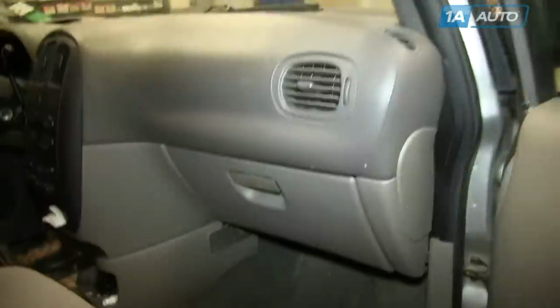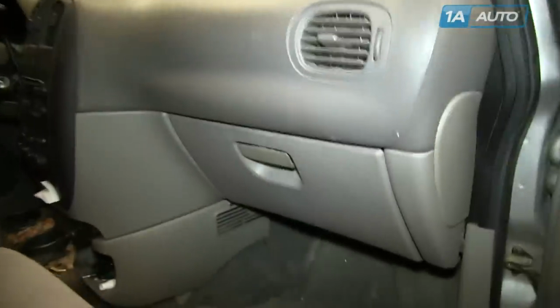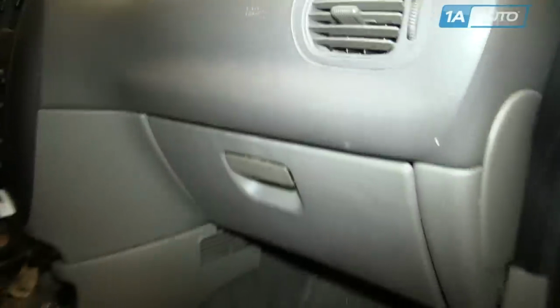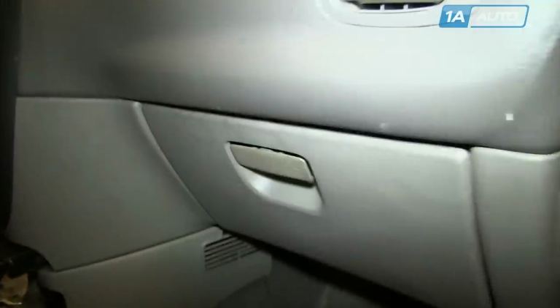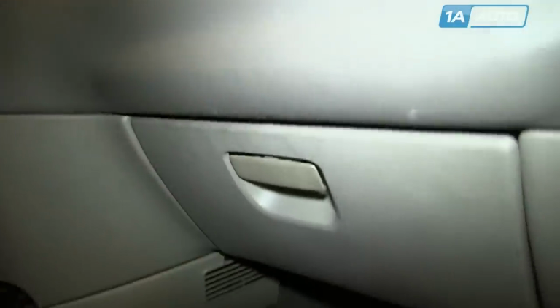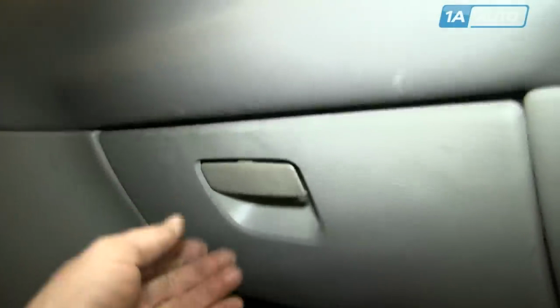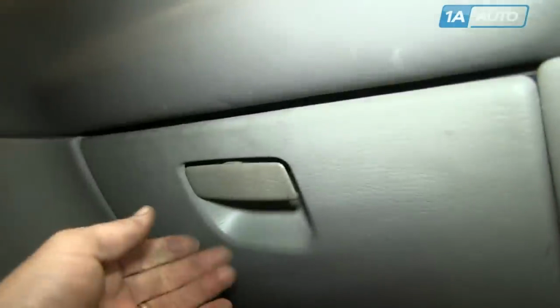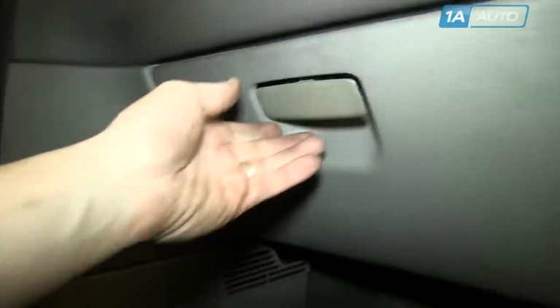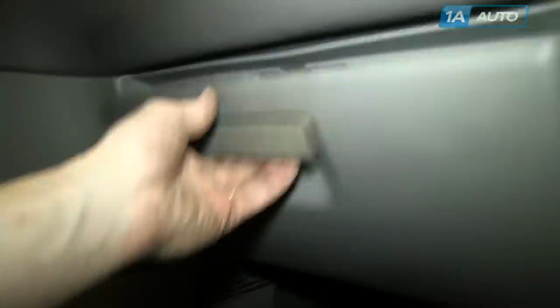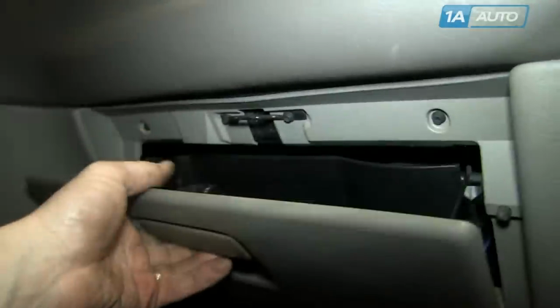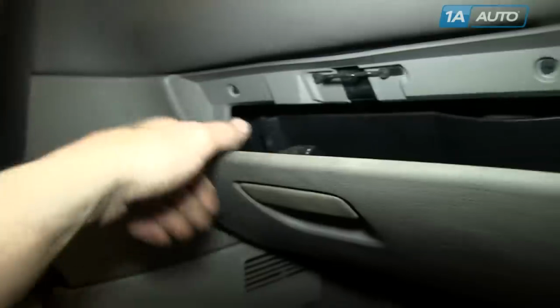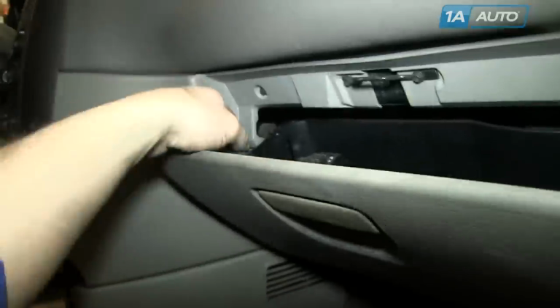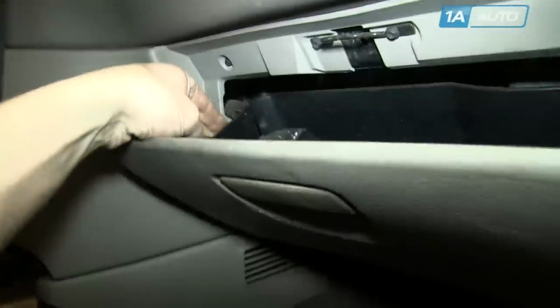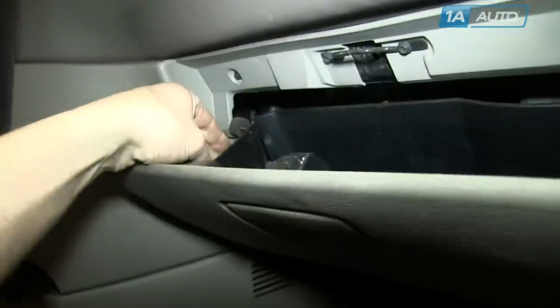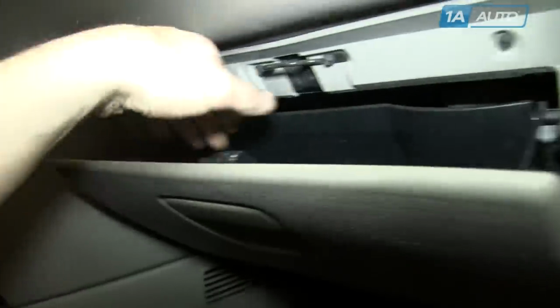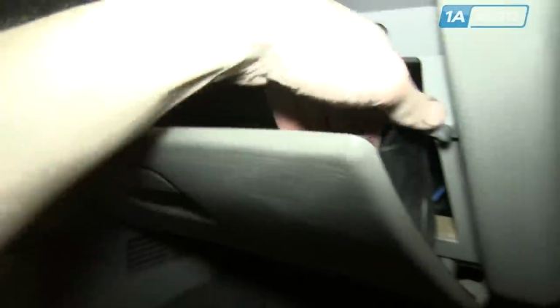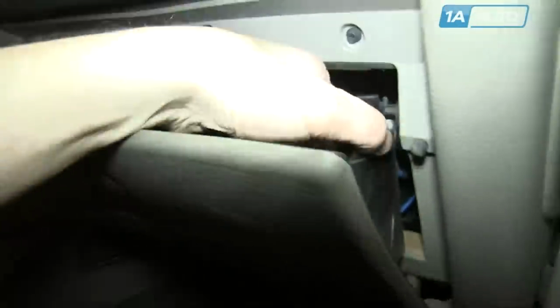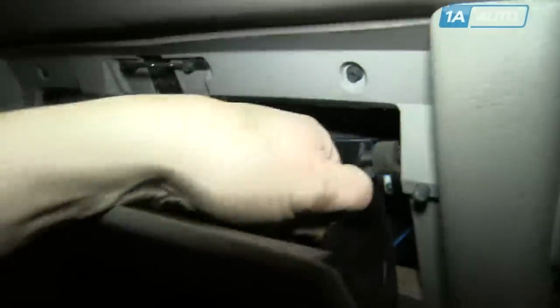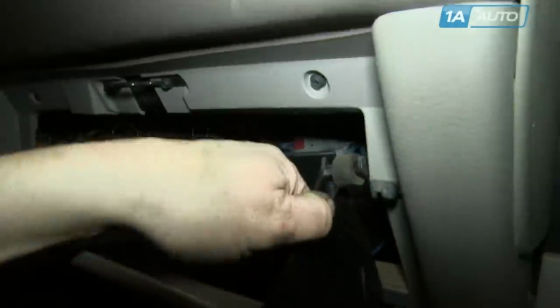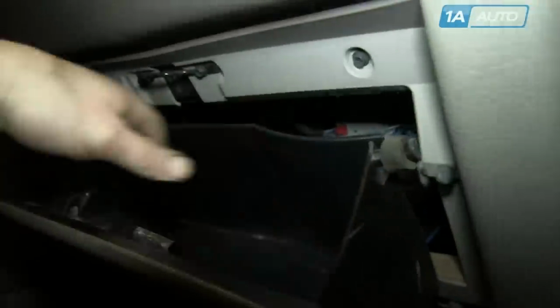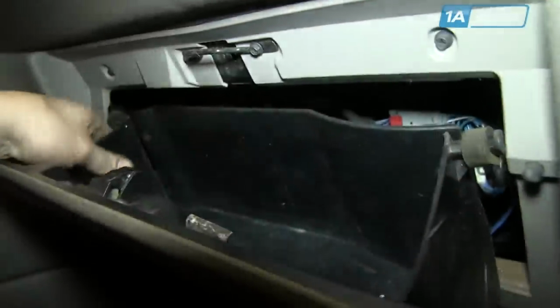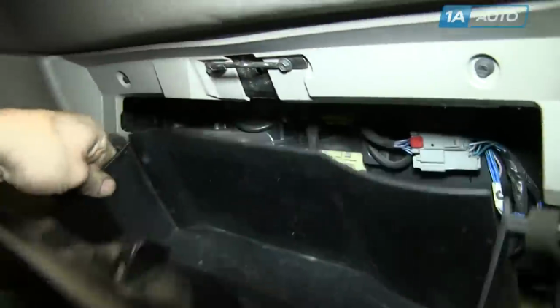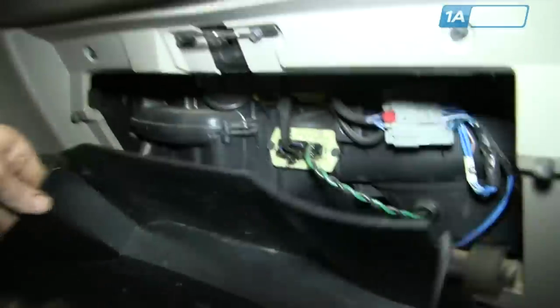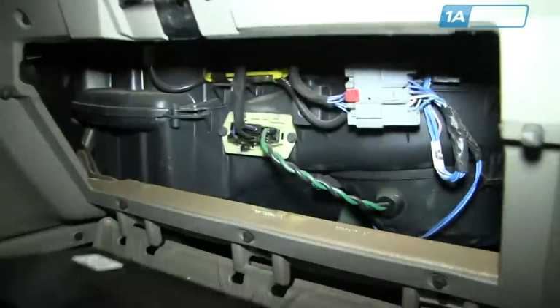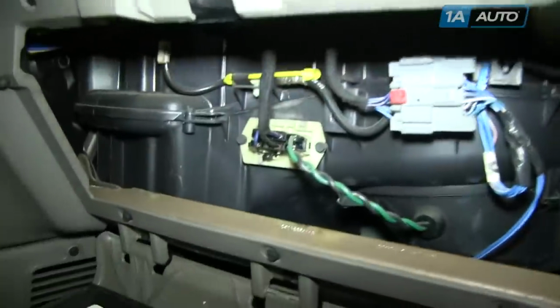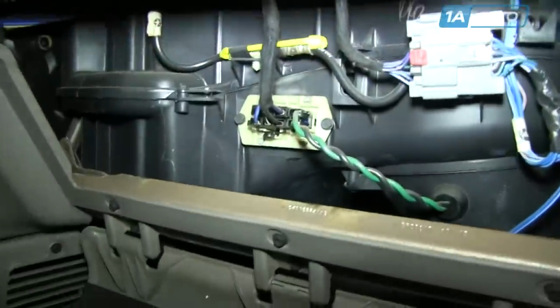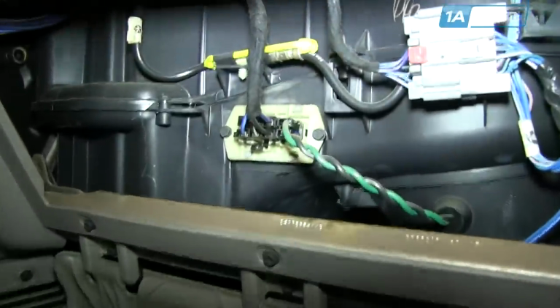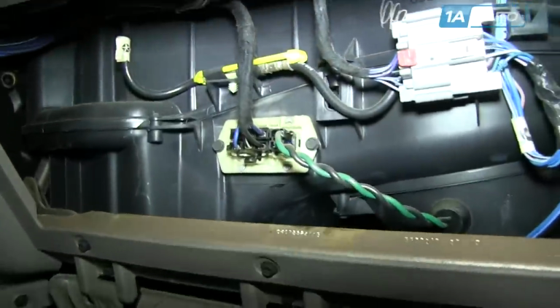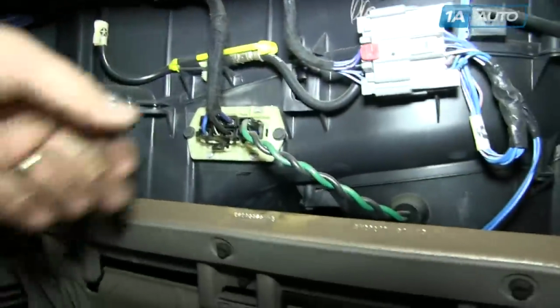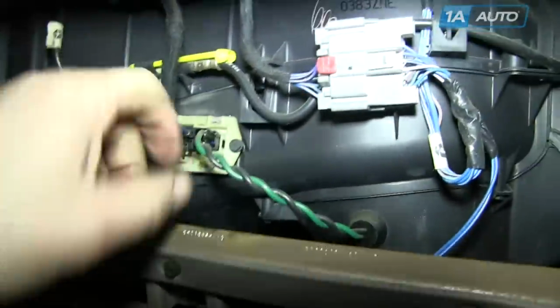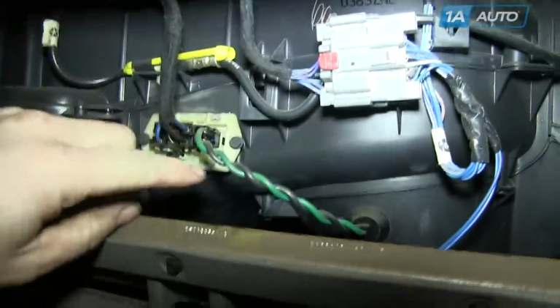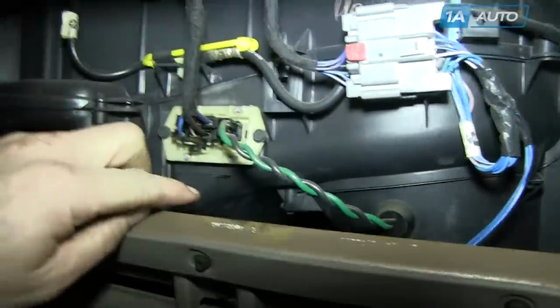Be sure to remove all the items from your glove box. You open the glove box, then pull the sides in and it comes down, and your resistor is right here.